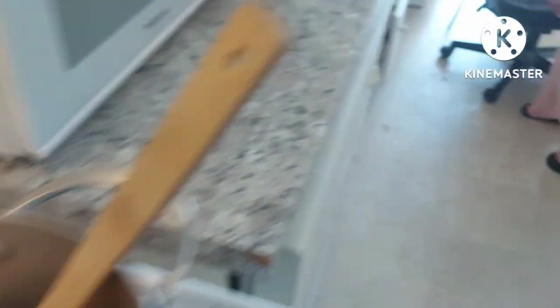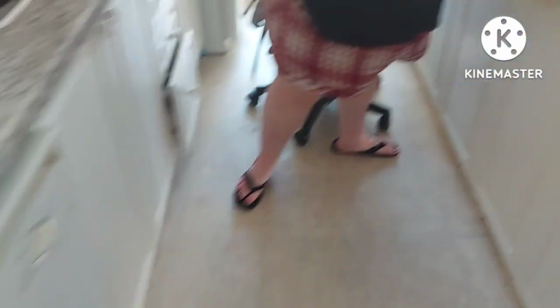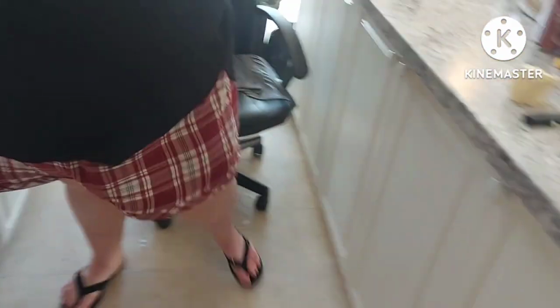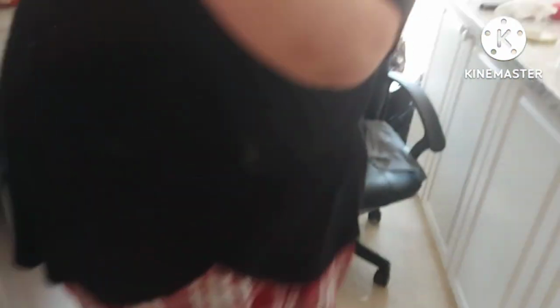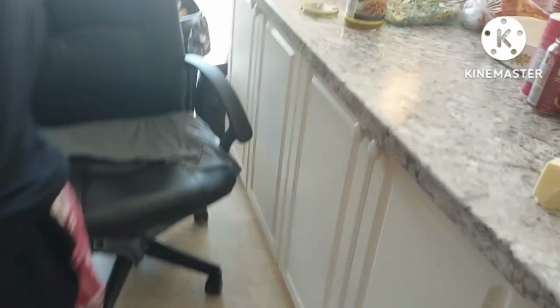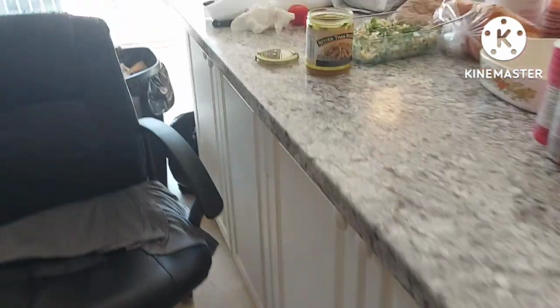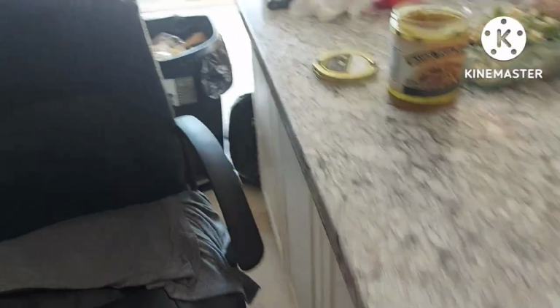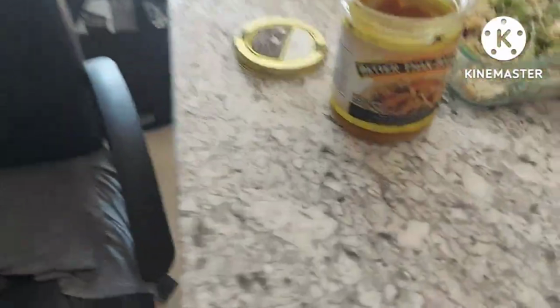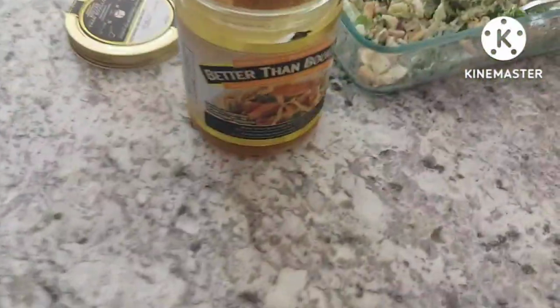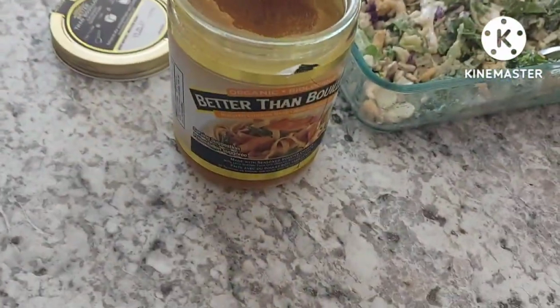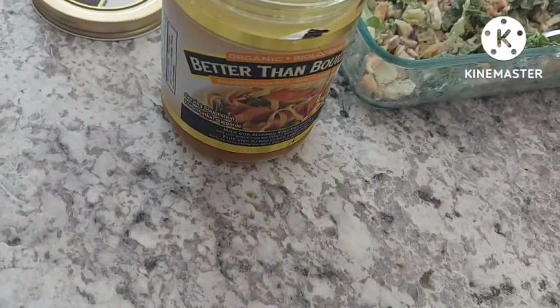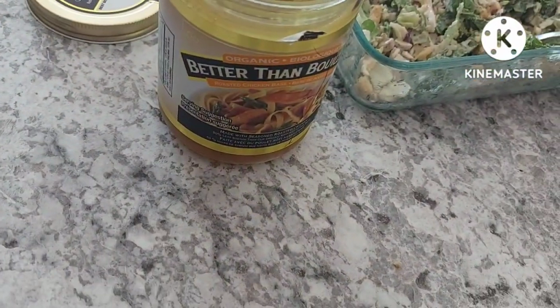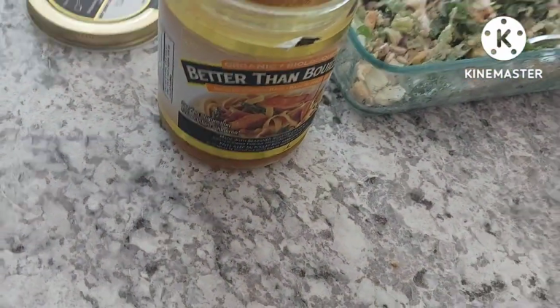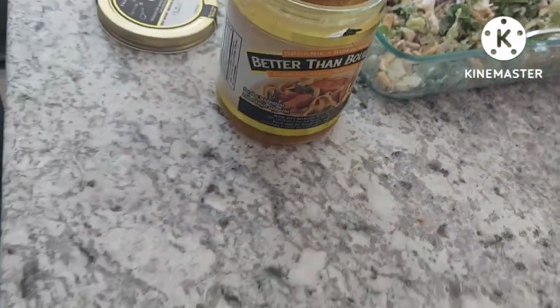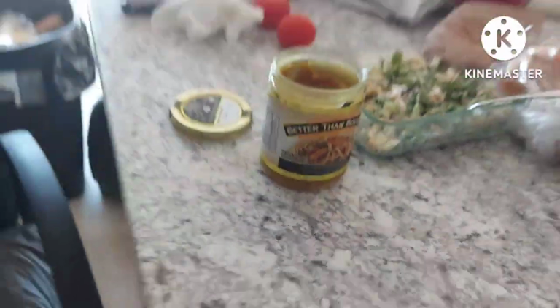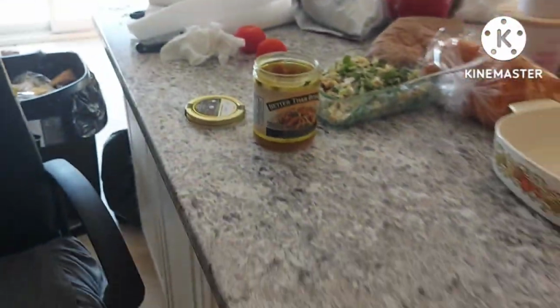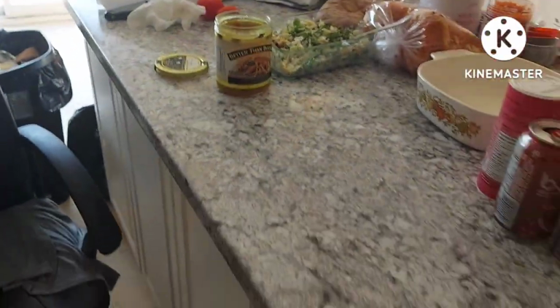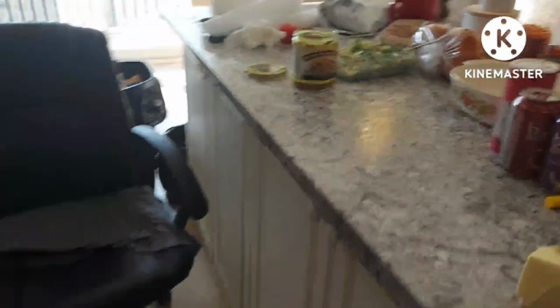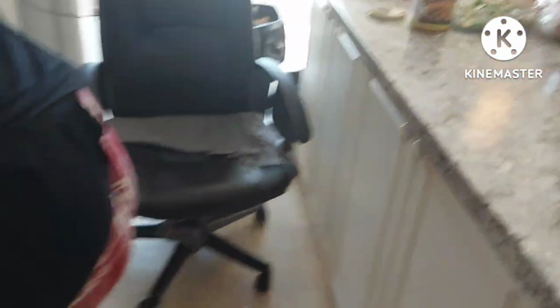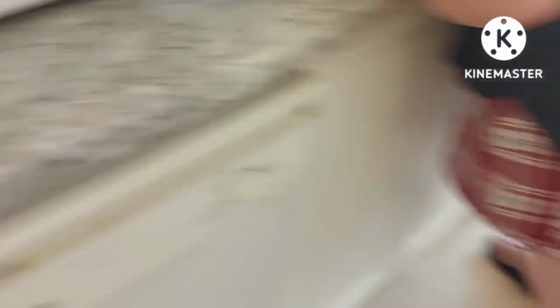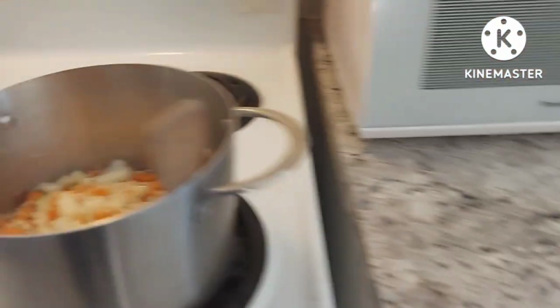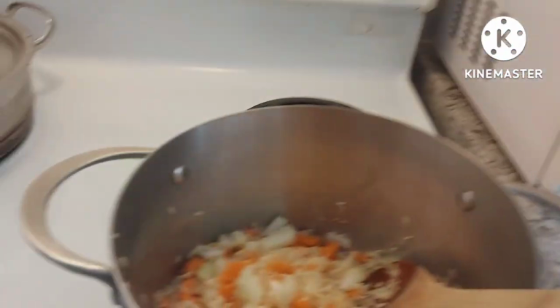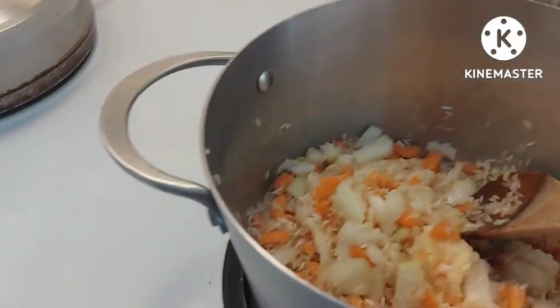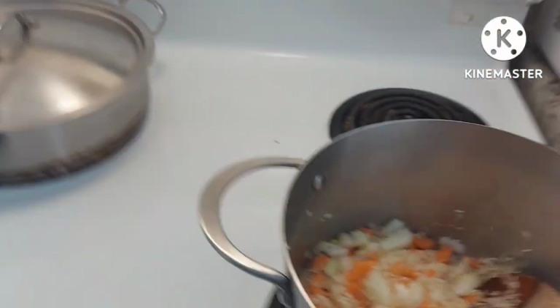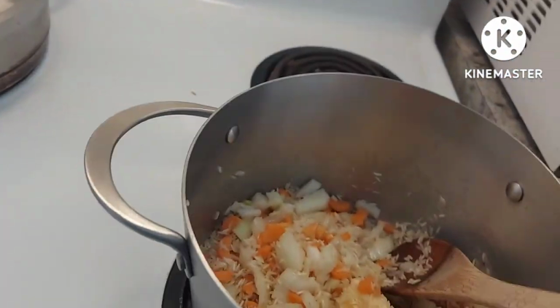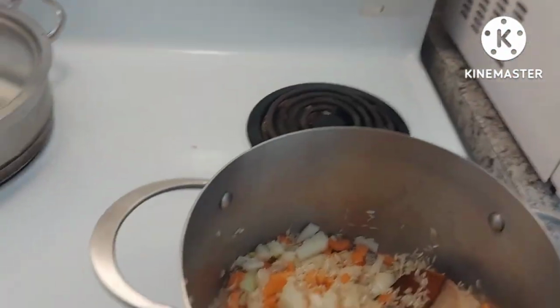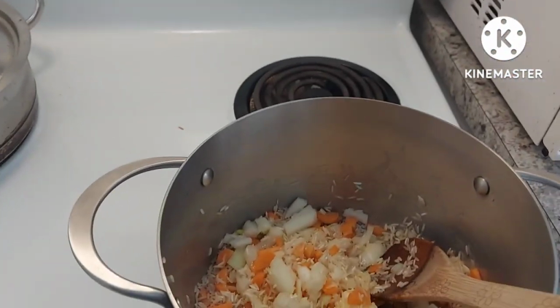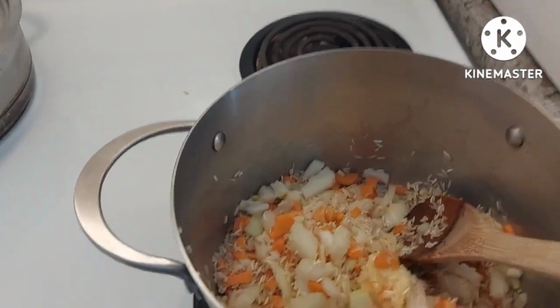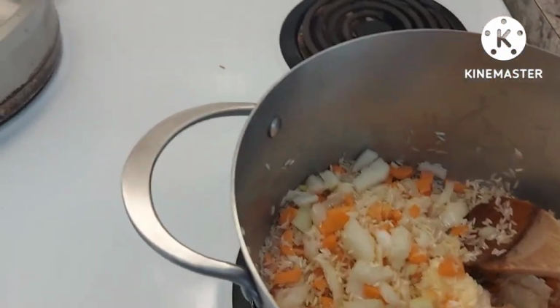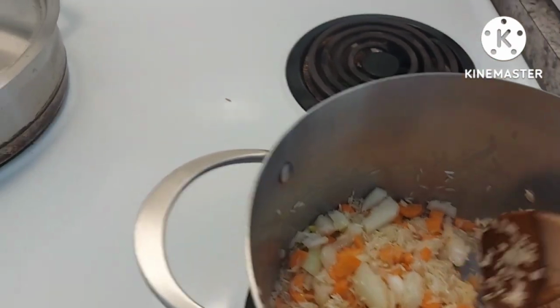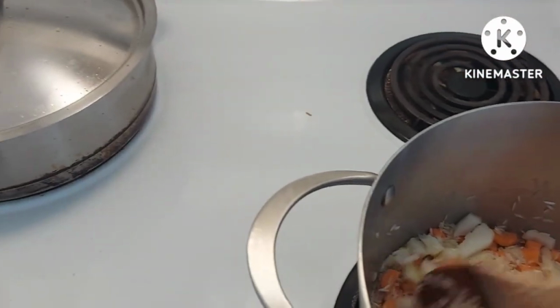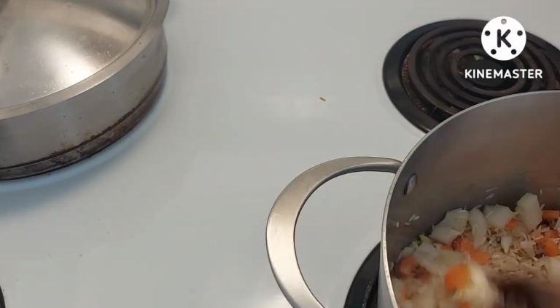So I'm putting one tablespoon of Better Than Bouillon — and I'm mixing it in some water to dissolve it.